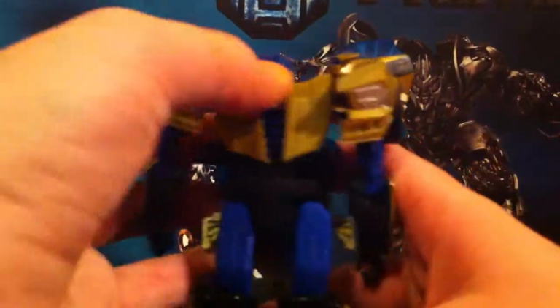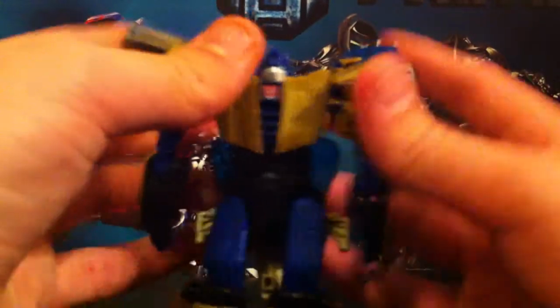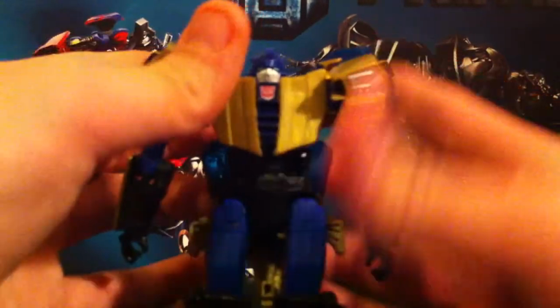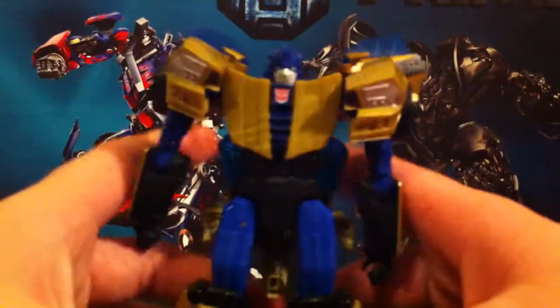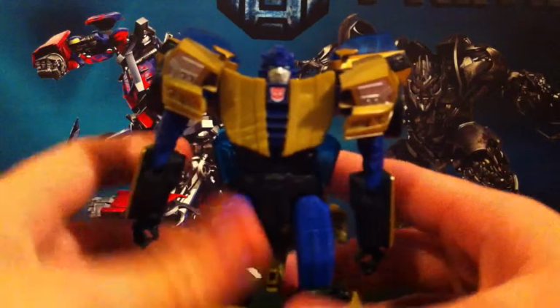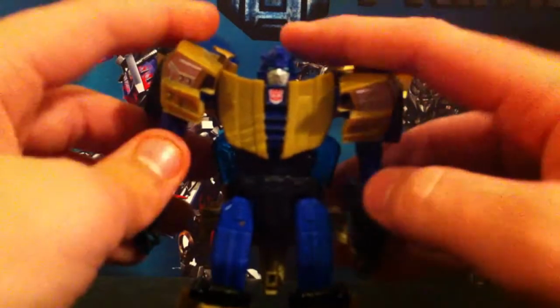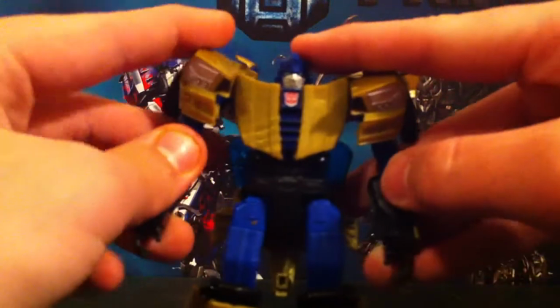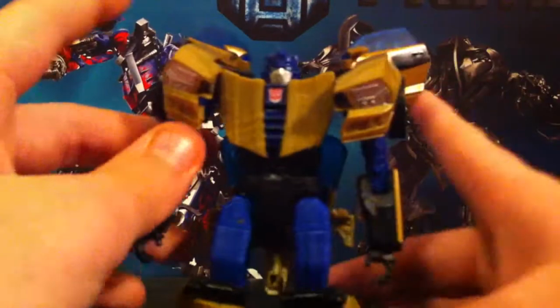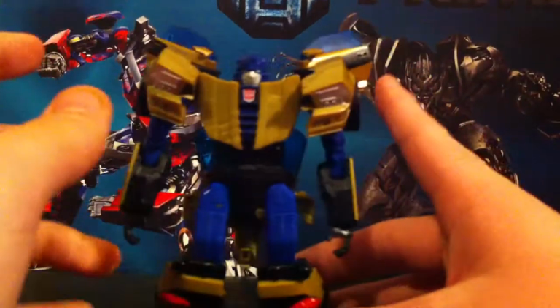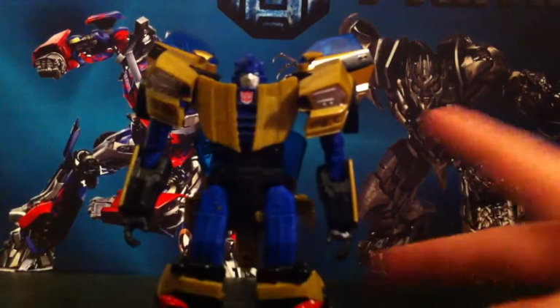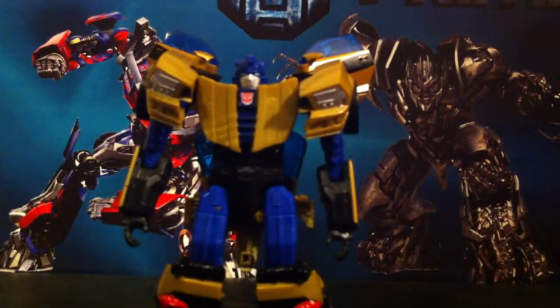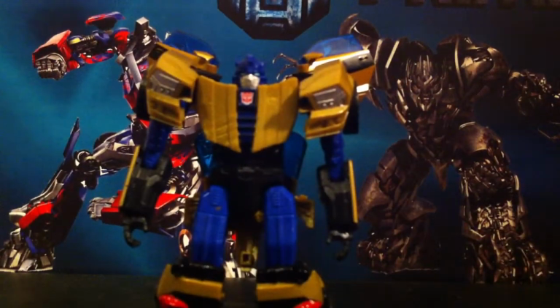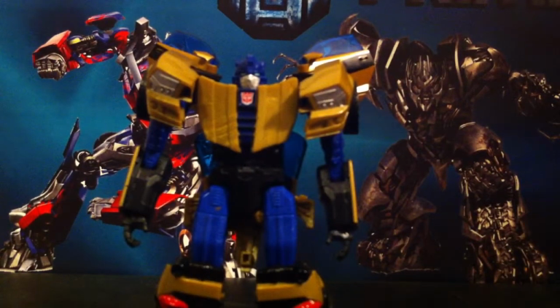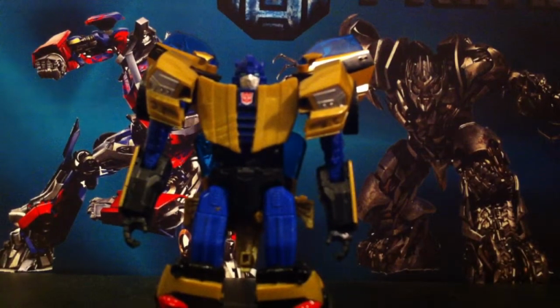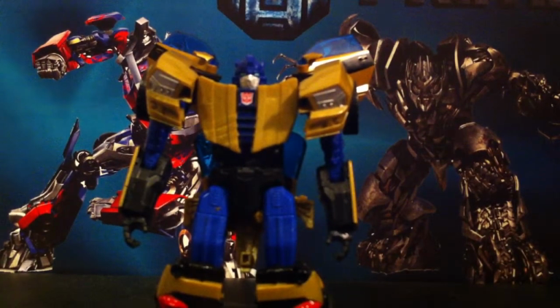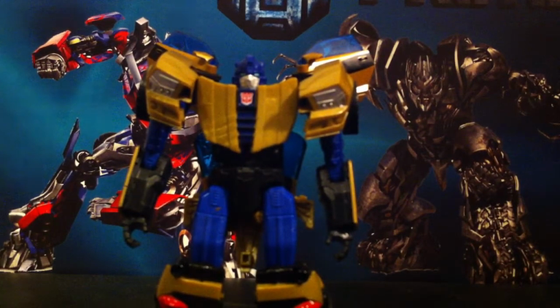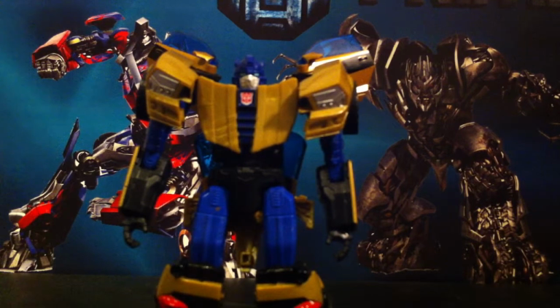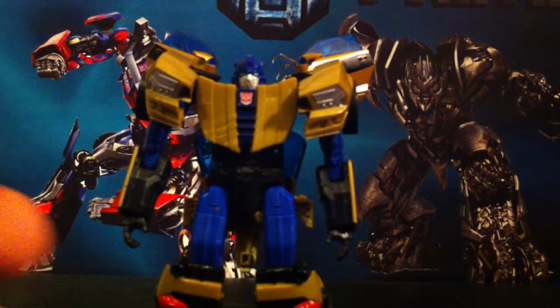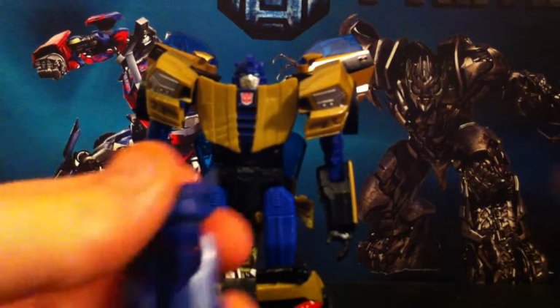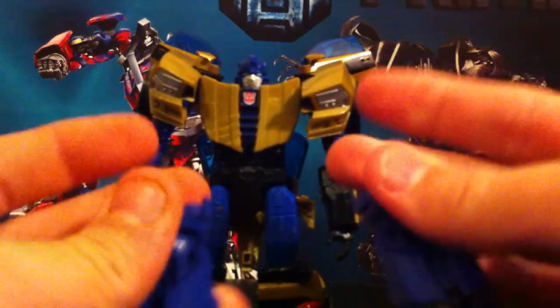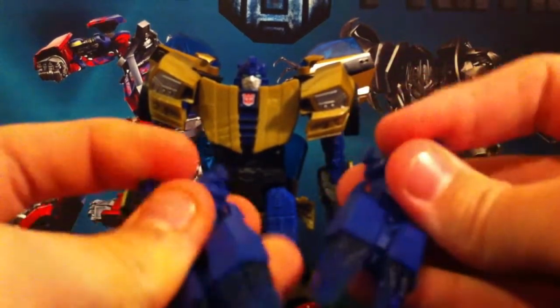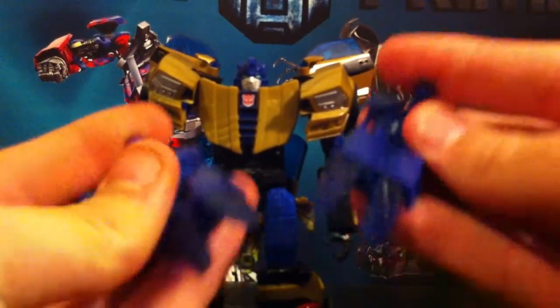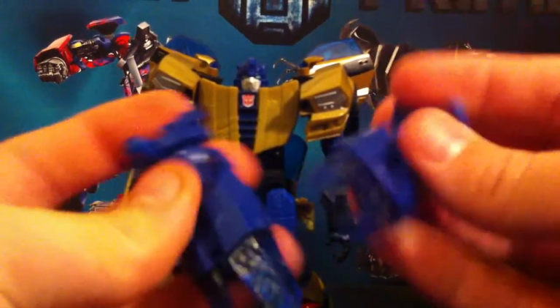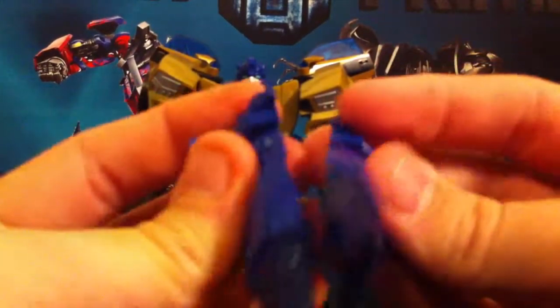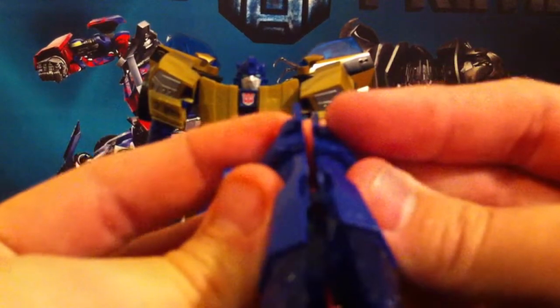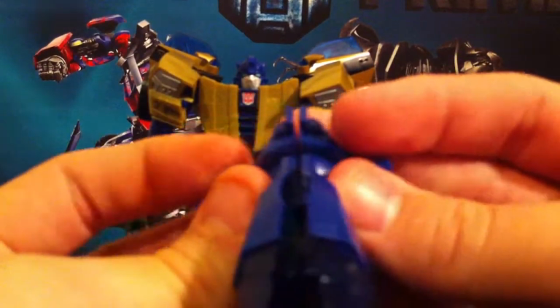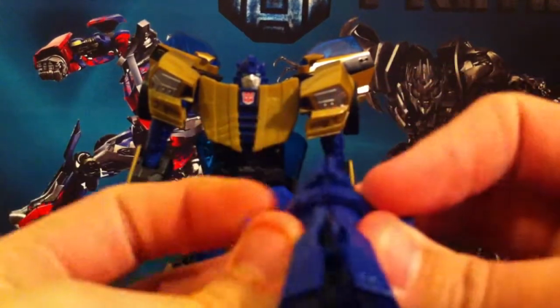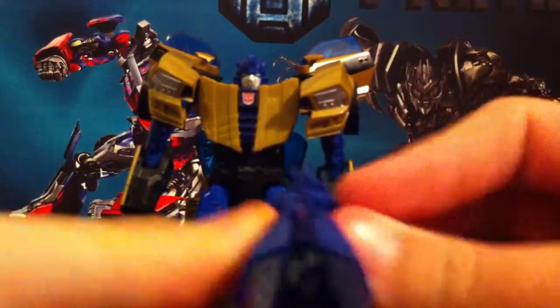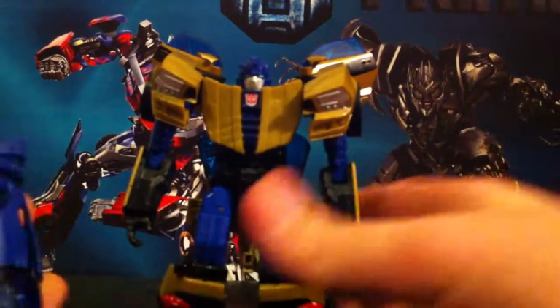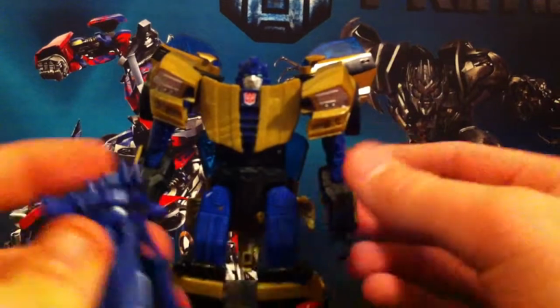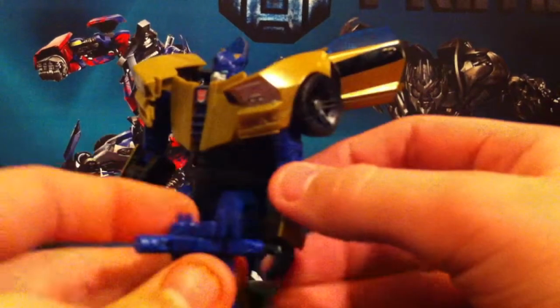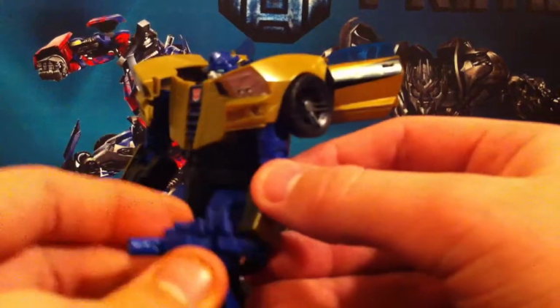Here is Goldfire in his robot mode. And very quickly, I'll show off the guns. They're just blue — nothing special. They do combine and peg into his arm.